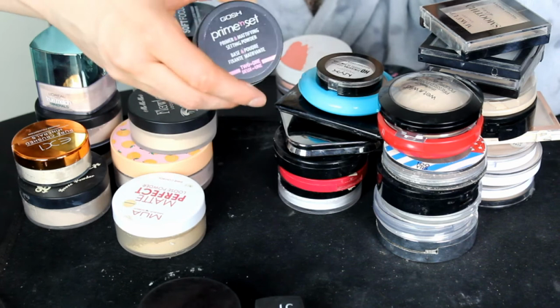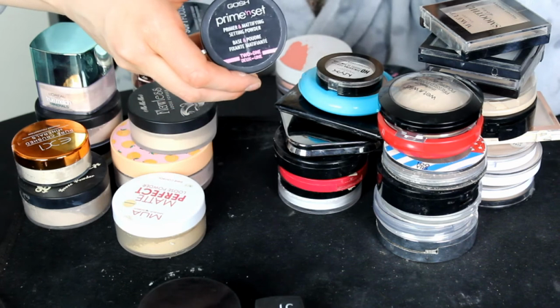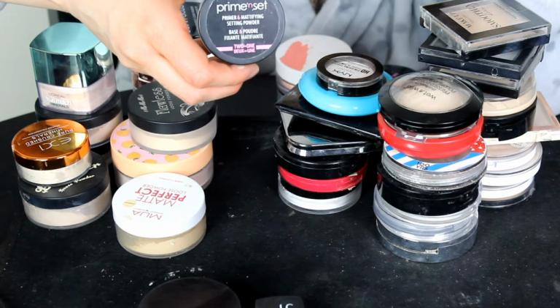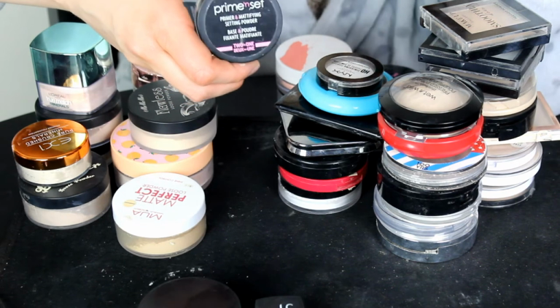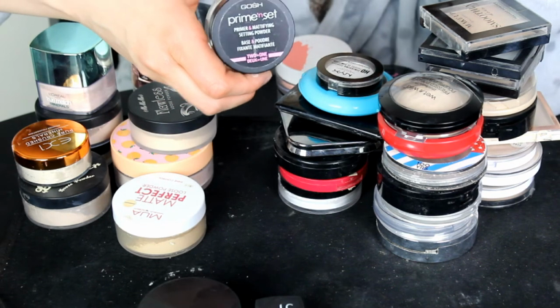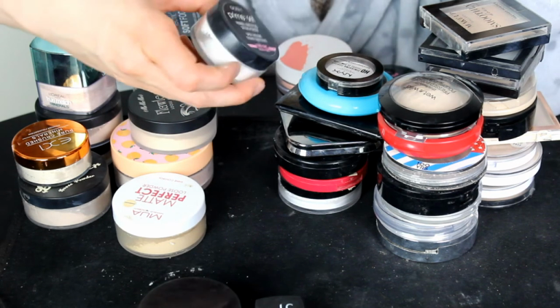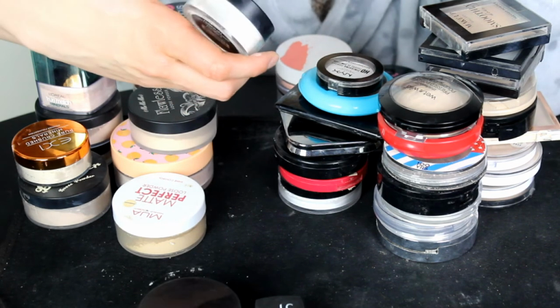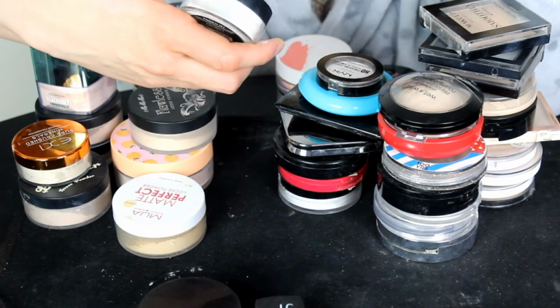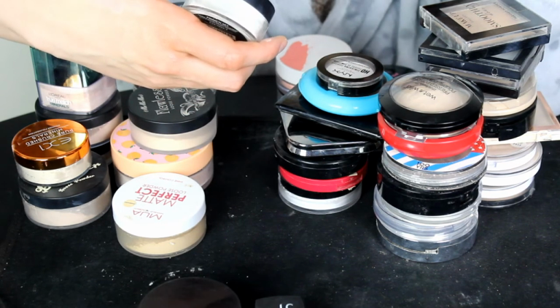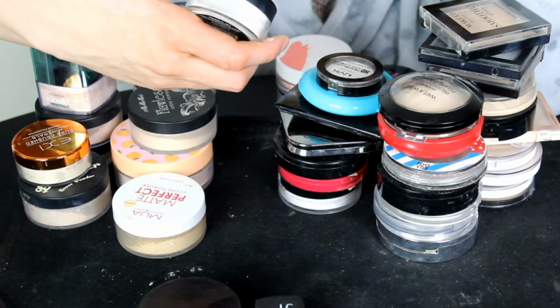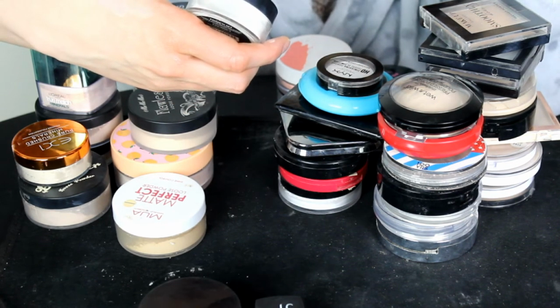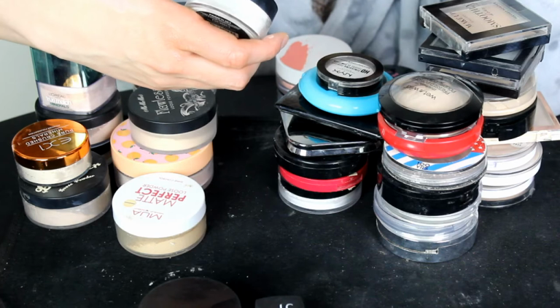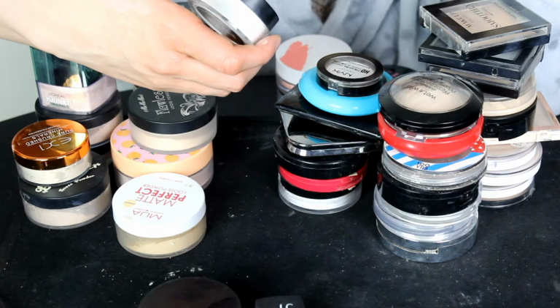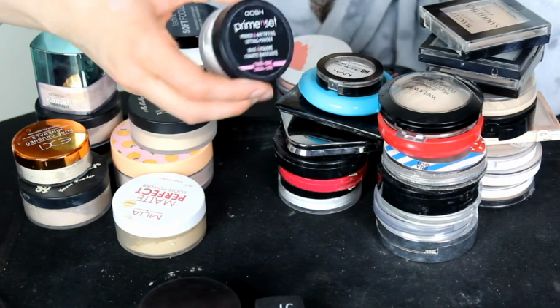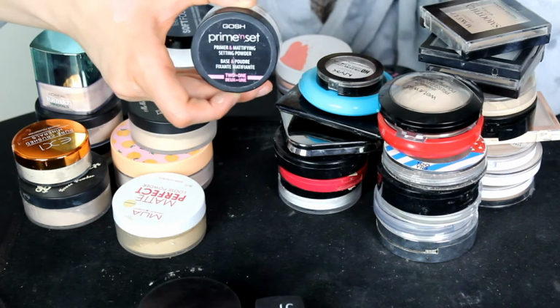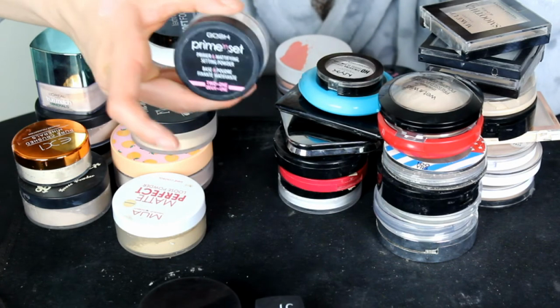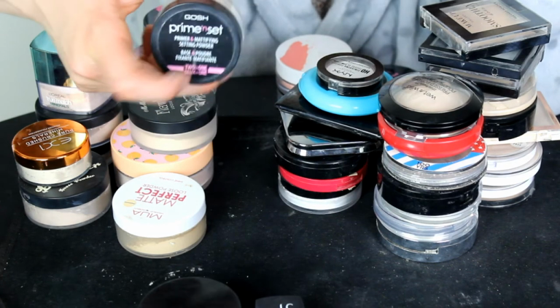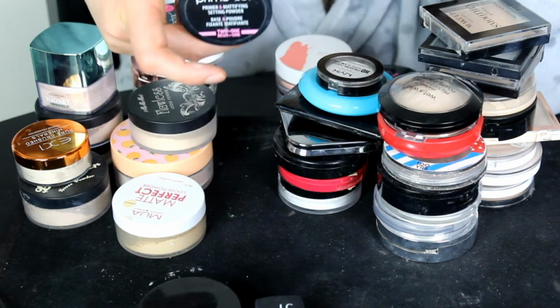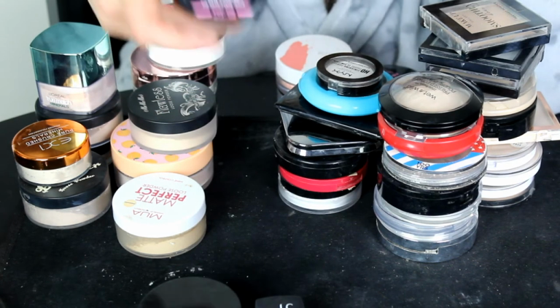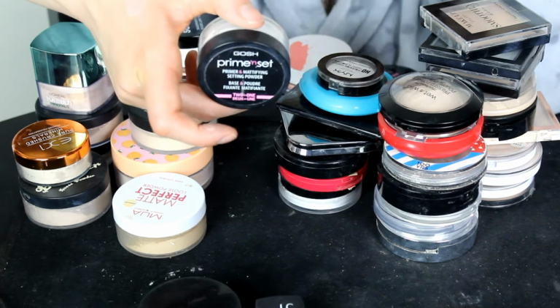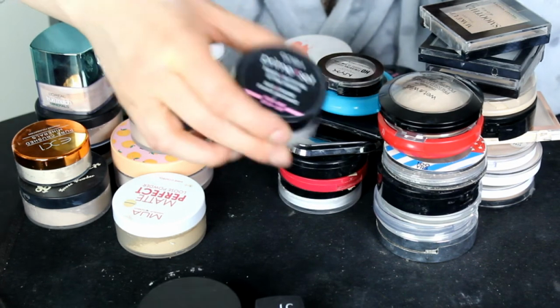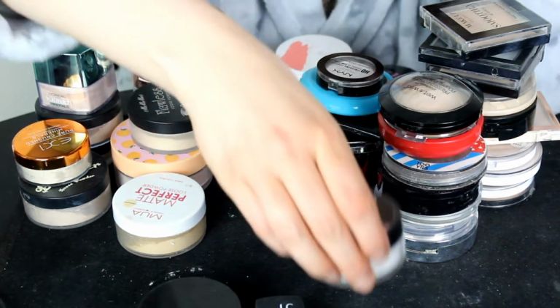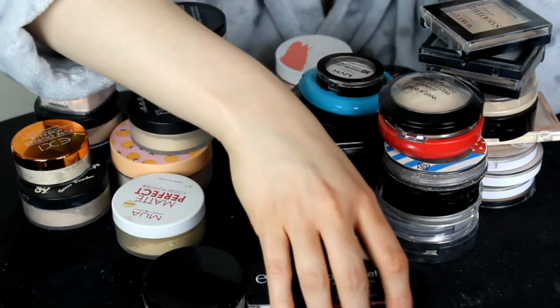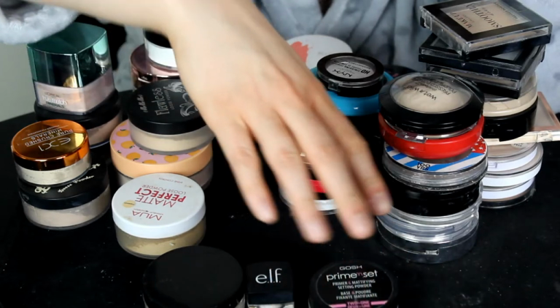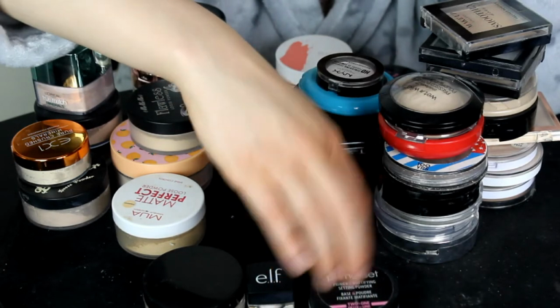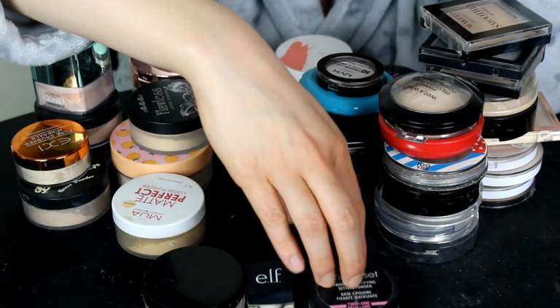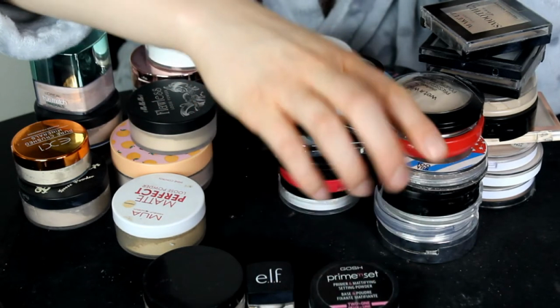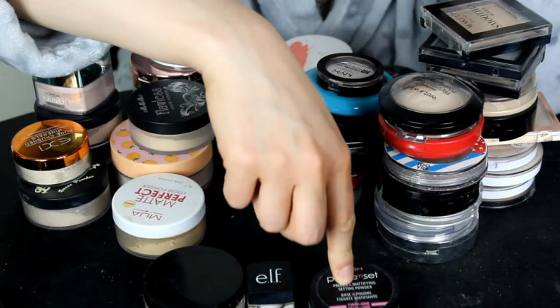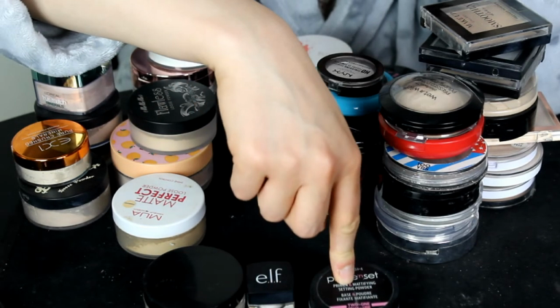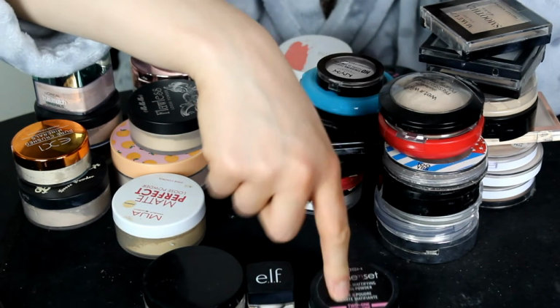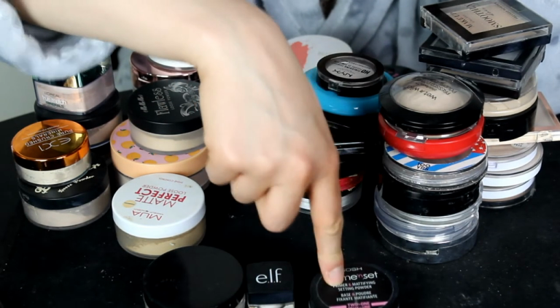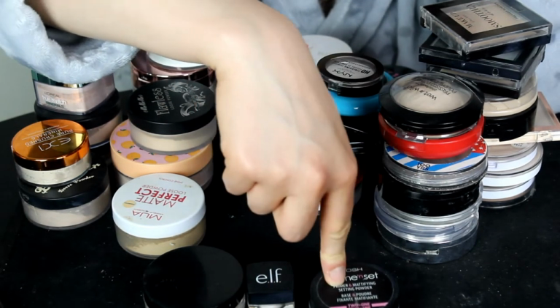The Gosh Cosmetics Prime and Set Mattifying Setting Powder — this is a two-in-one. No words to say about this: I love this powder. I'm definitely going to be keeping it. Absolutely love it.